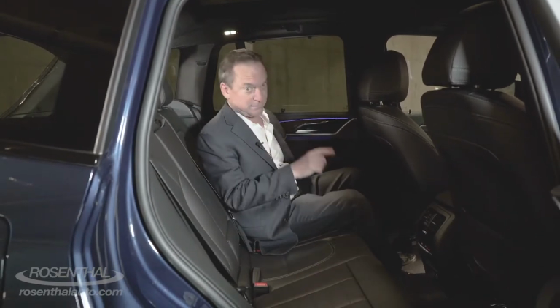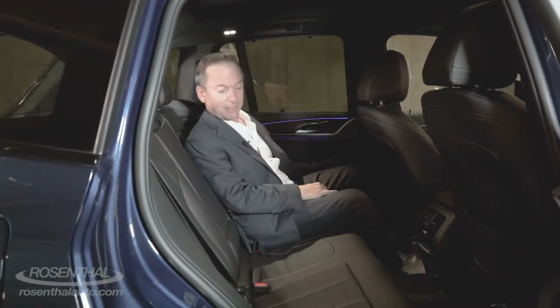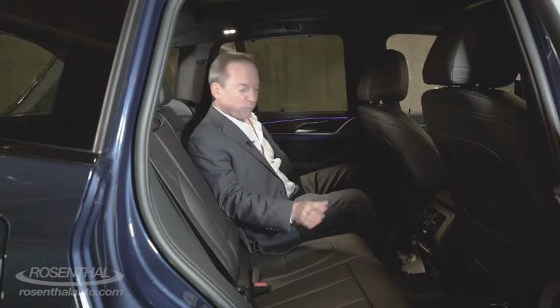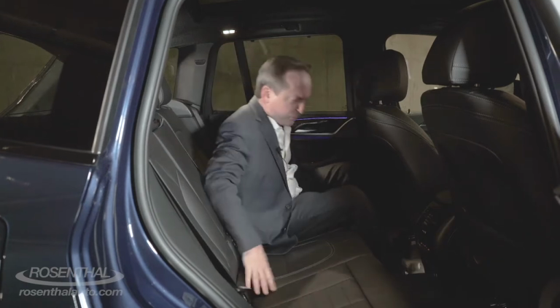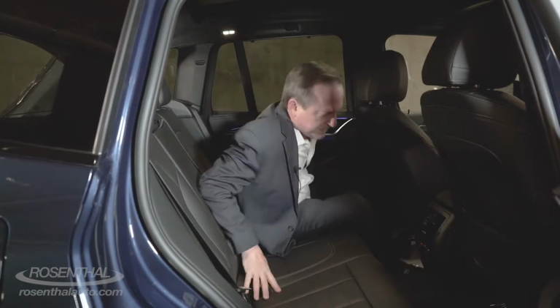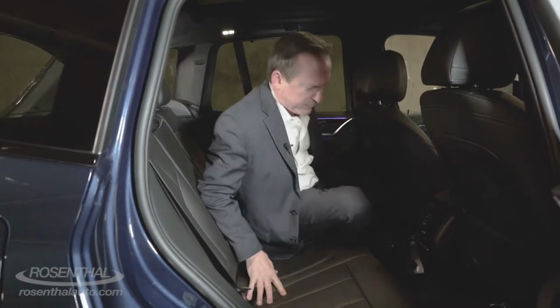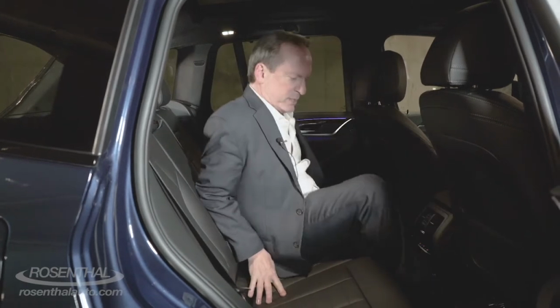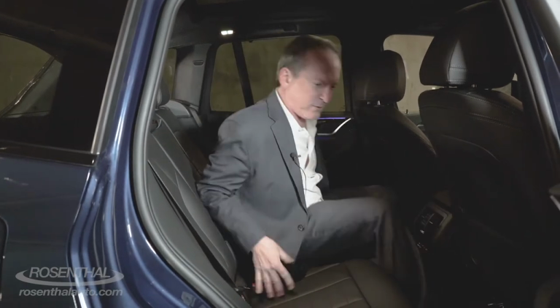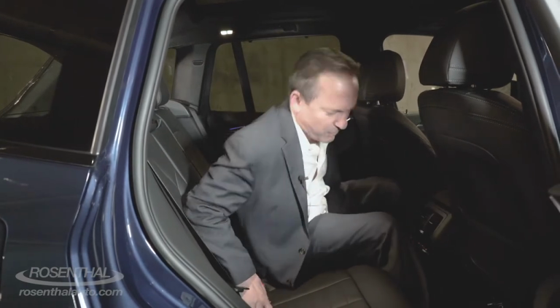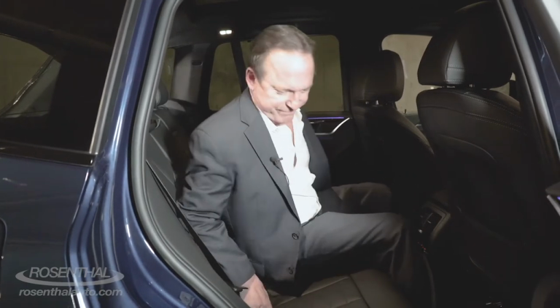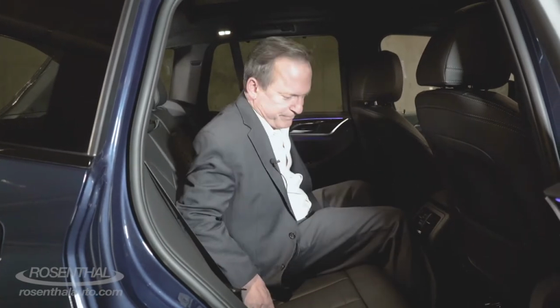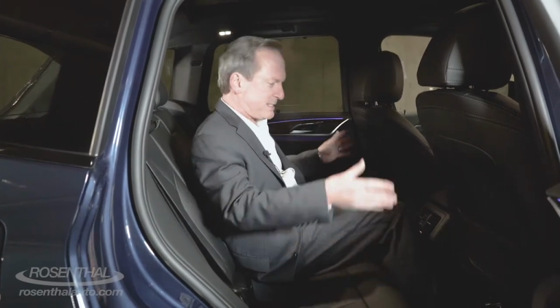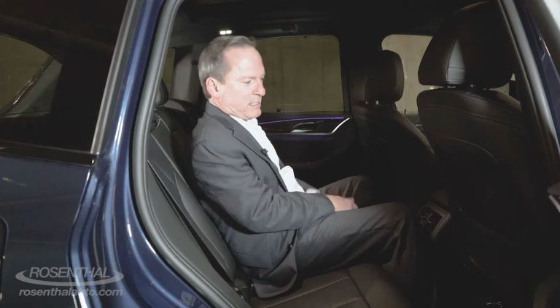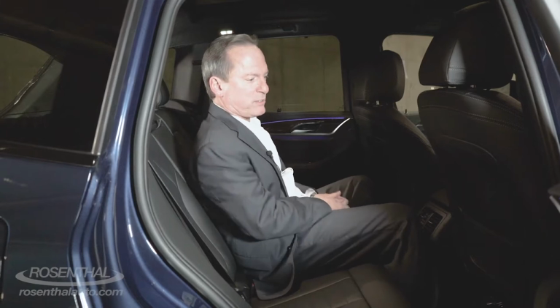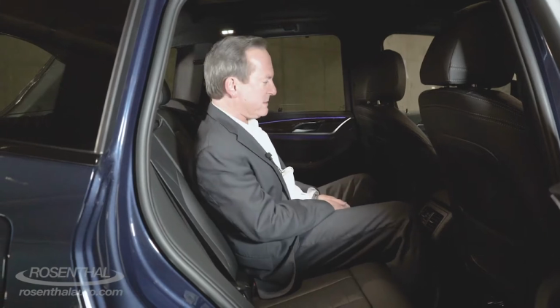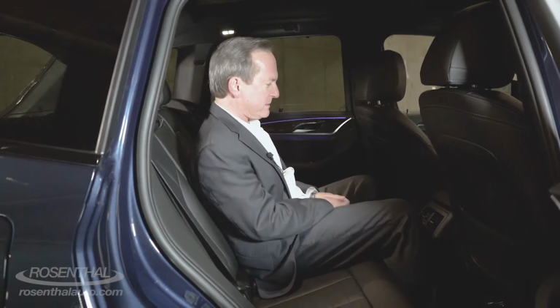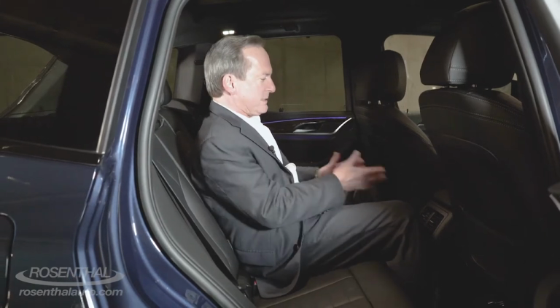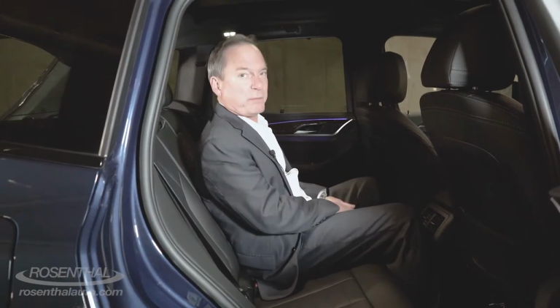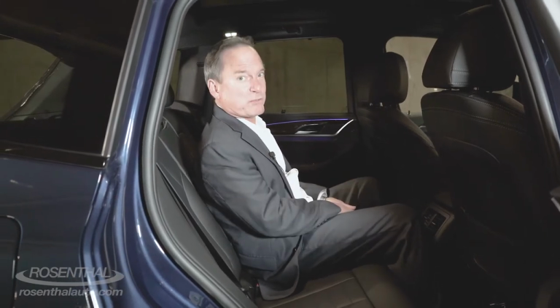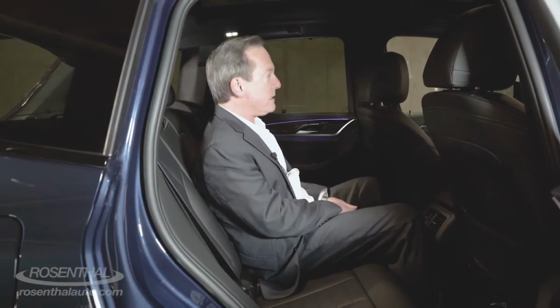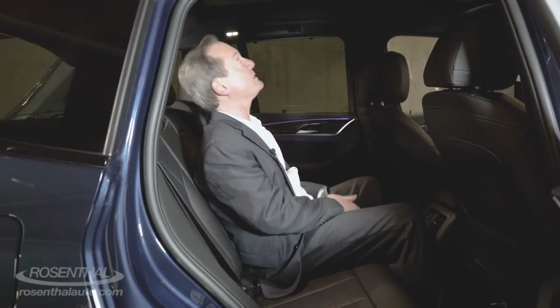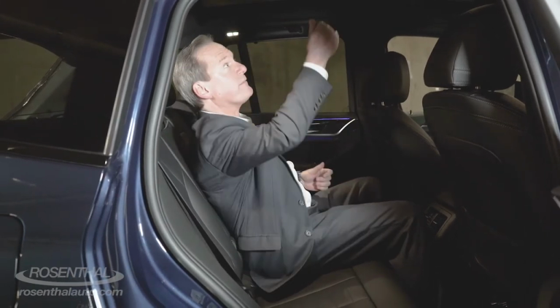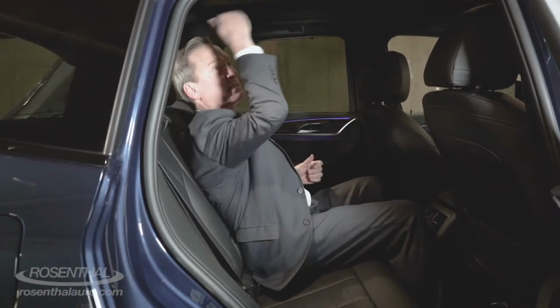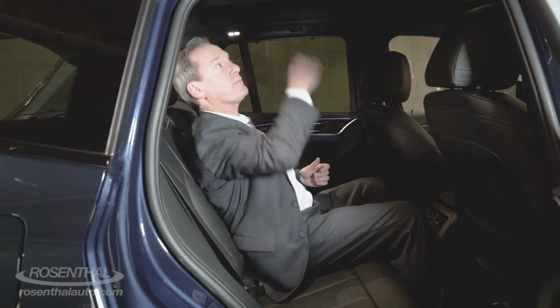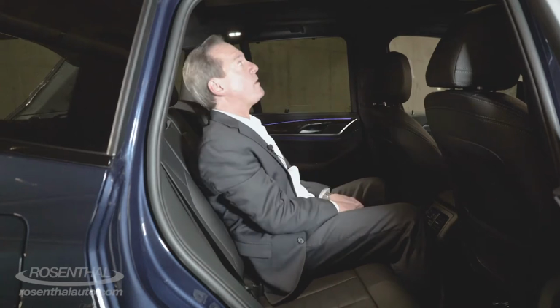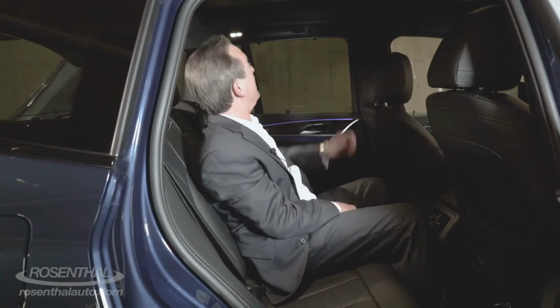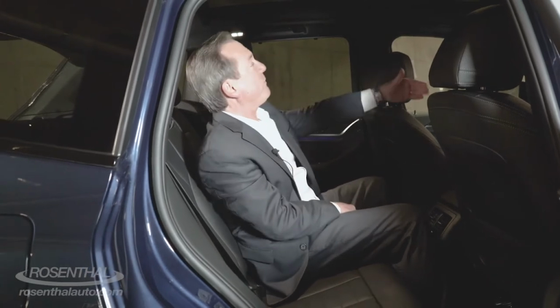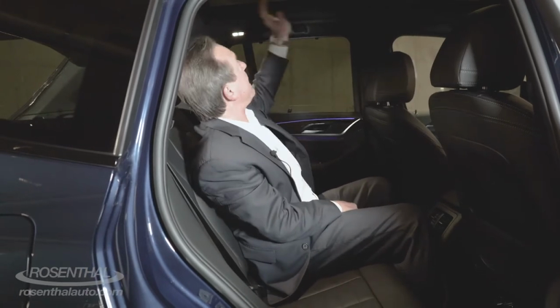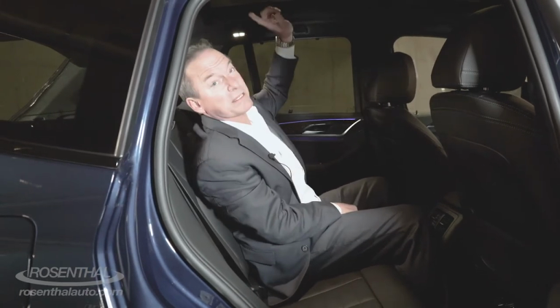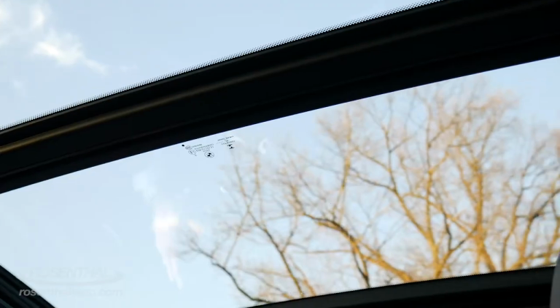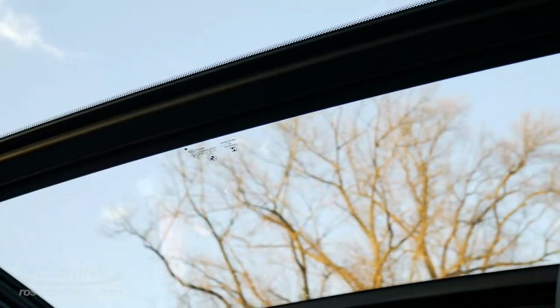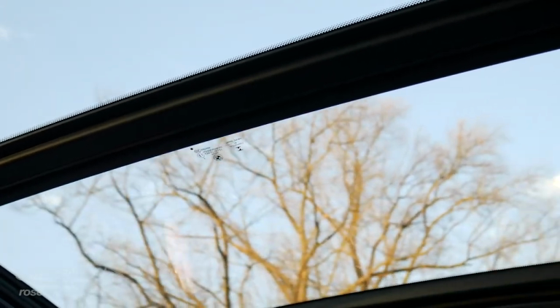The back seat is nice and firm with room for three, even though the person in the center — like all mid-sized luxury SUVs — is going to pretty much be straddling the hump. But you do have excellent headroom all the way front to back, plus with the panoramic moonroof.